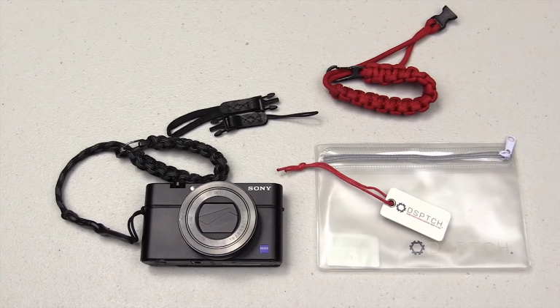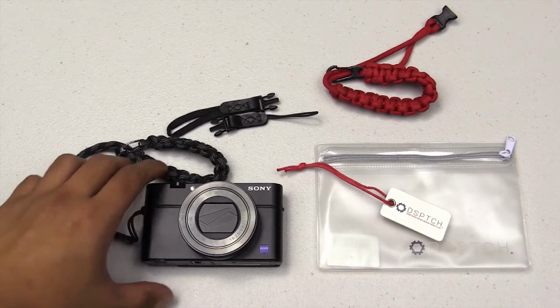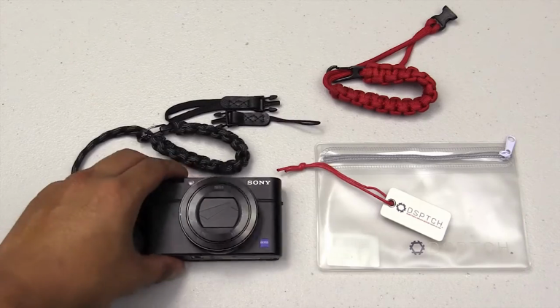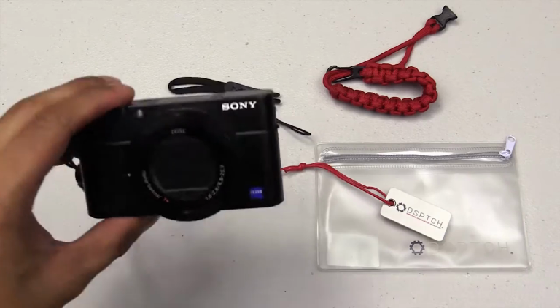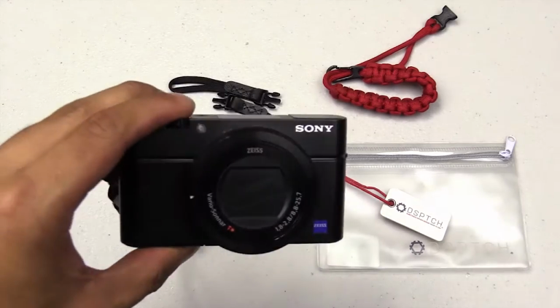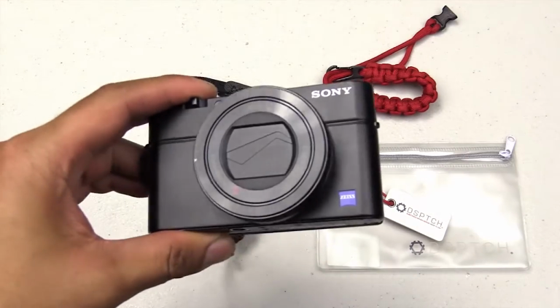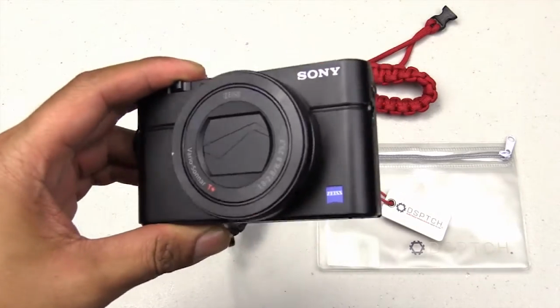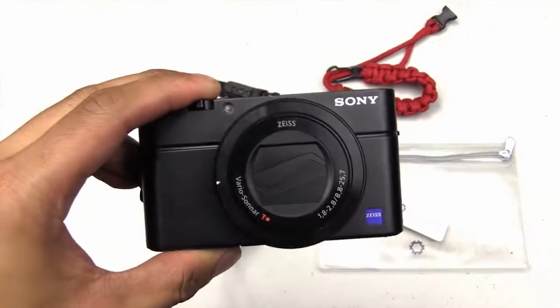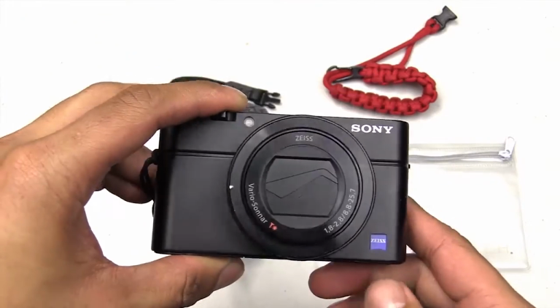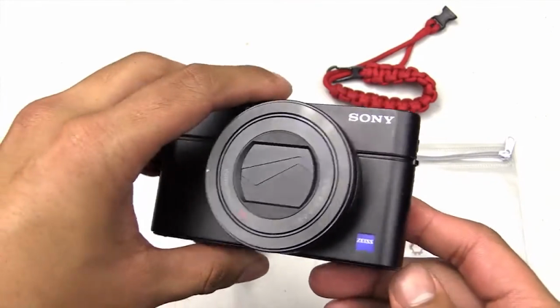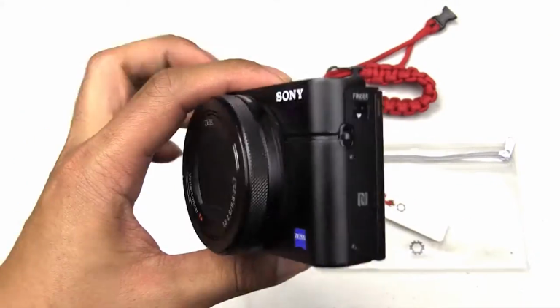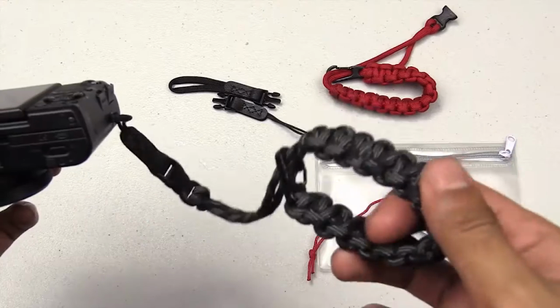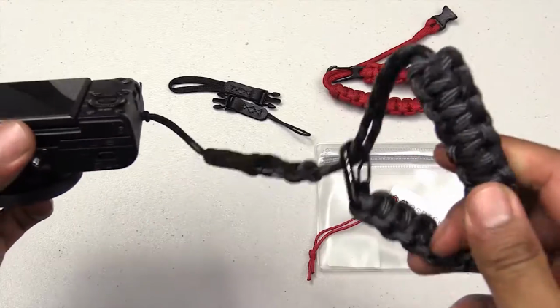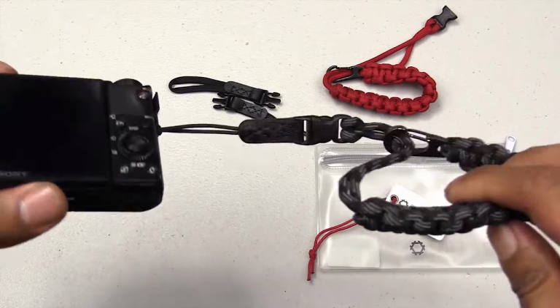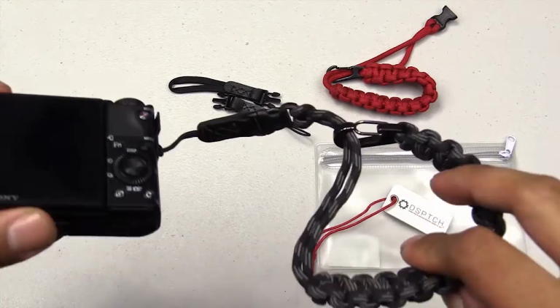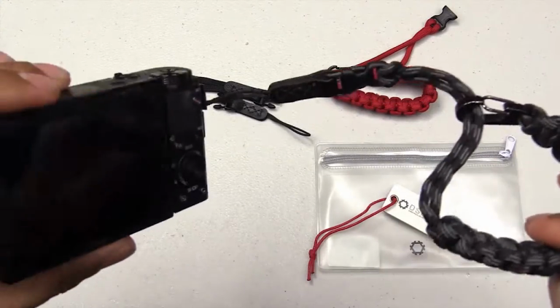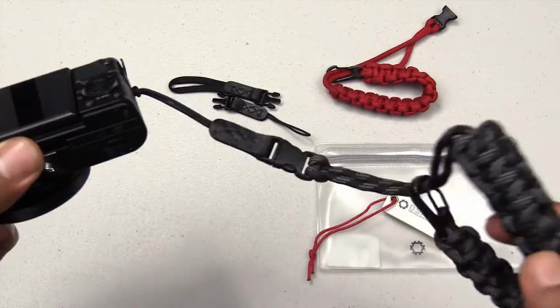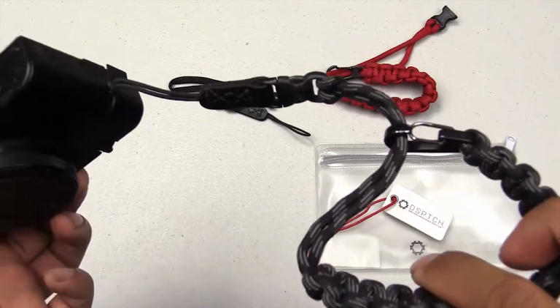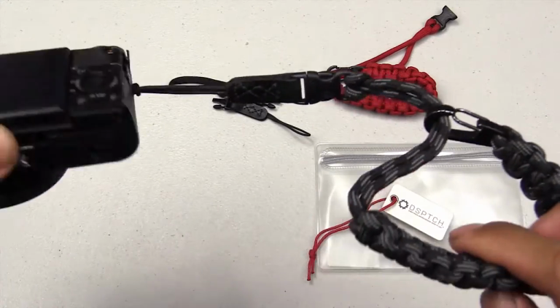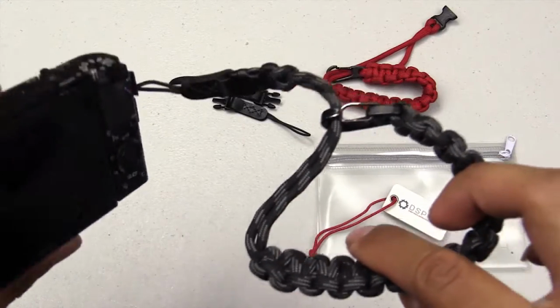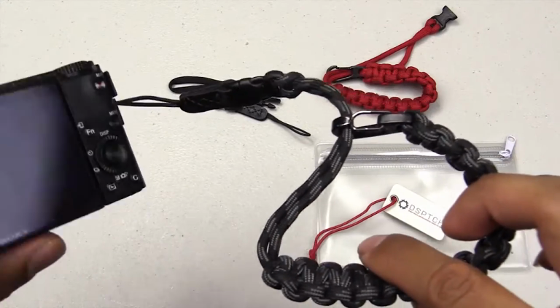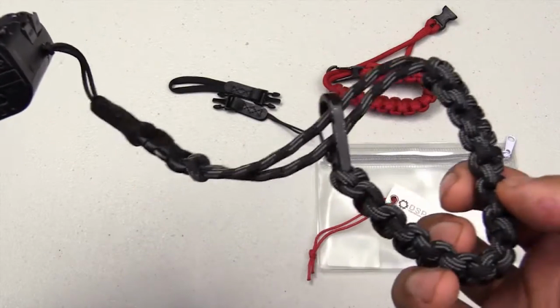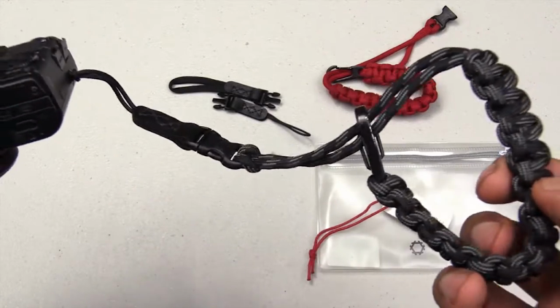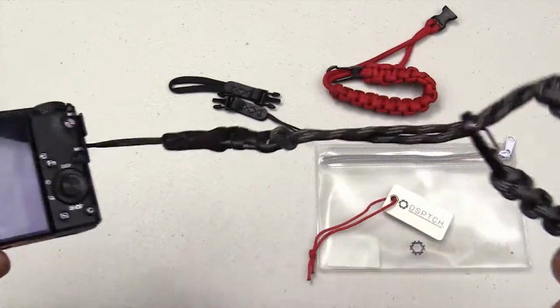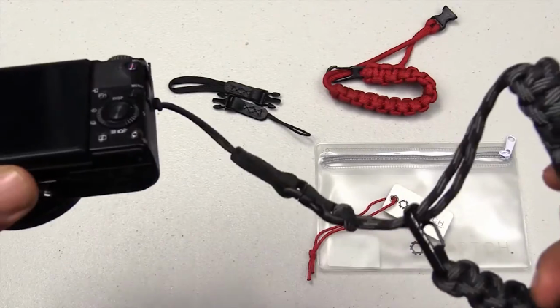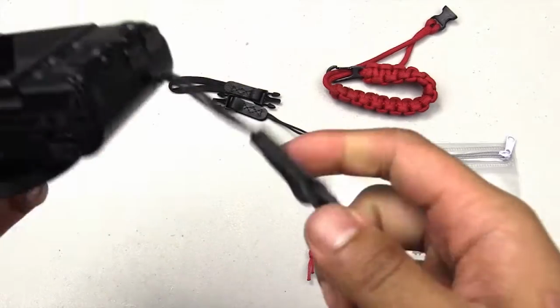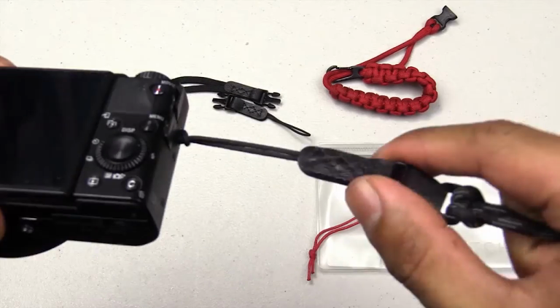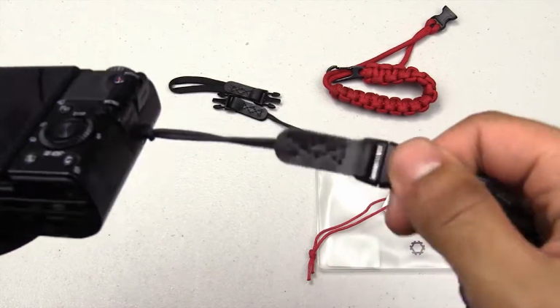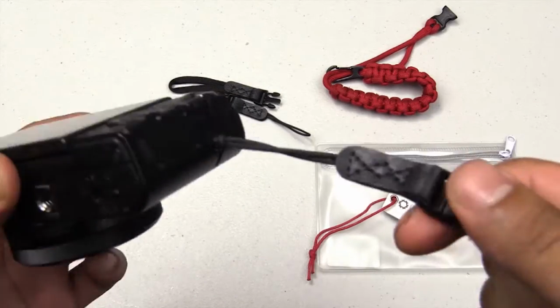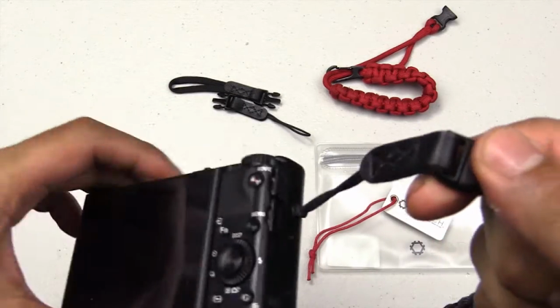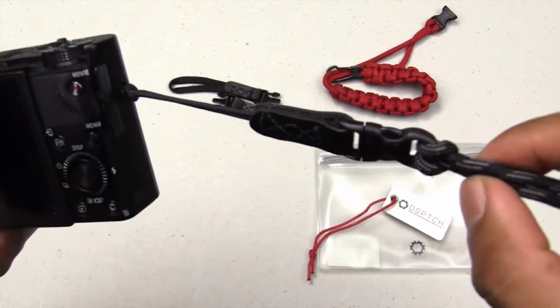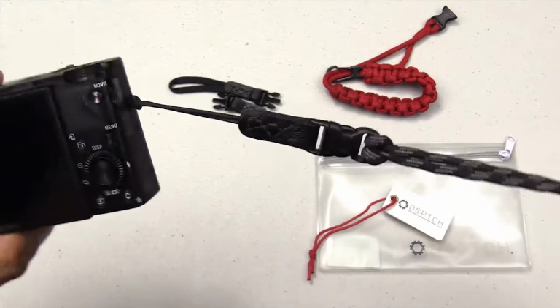I got this Sony RX100M4 maybe like a year ago and just started using it a lot more recently. I found the strap is really useful and very sturdy. I brought it to clubs, on vacation, on trips, and the cord has never broken and the connectors have never broken either. Really strong stuff.